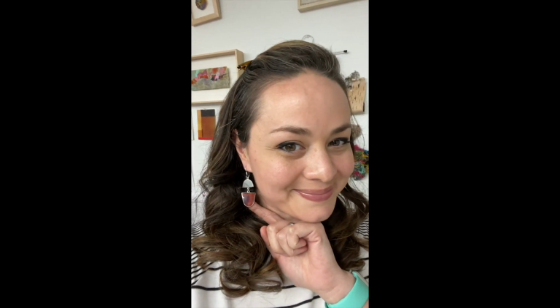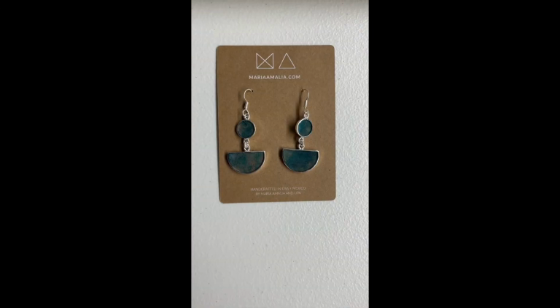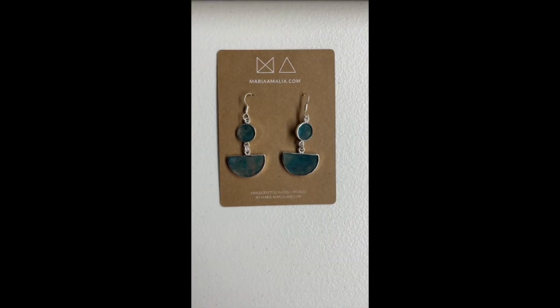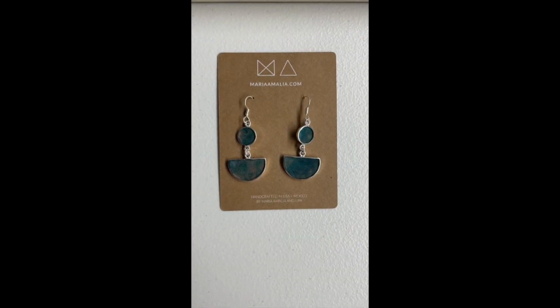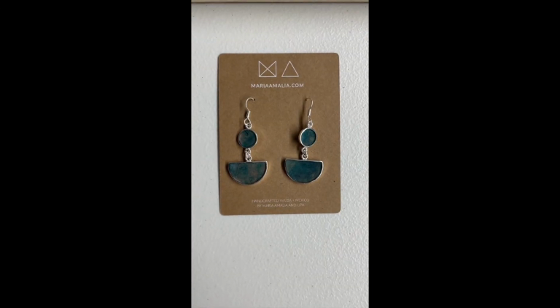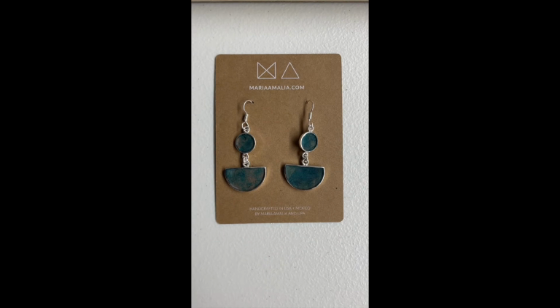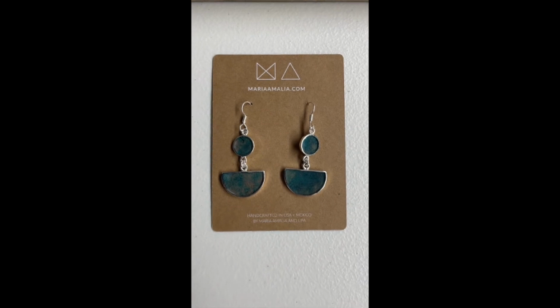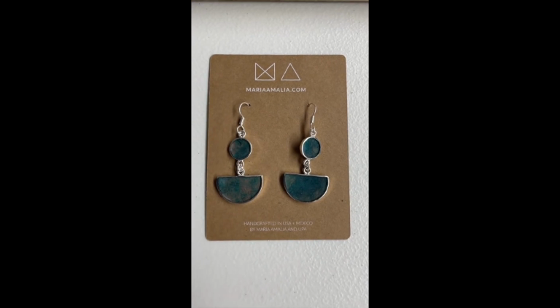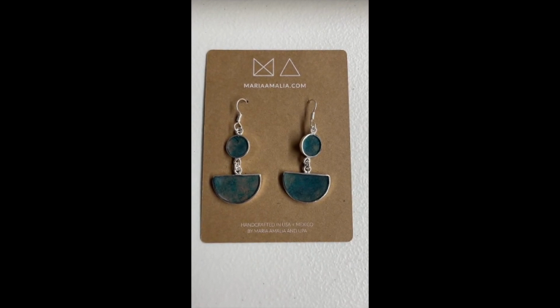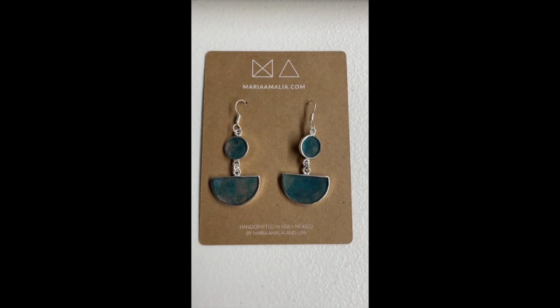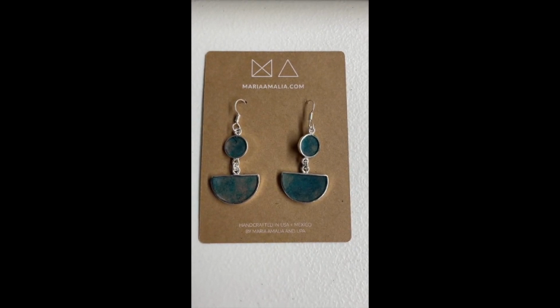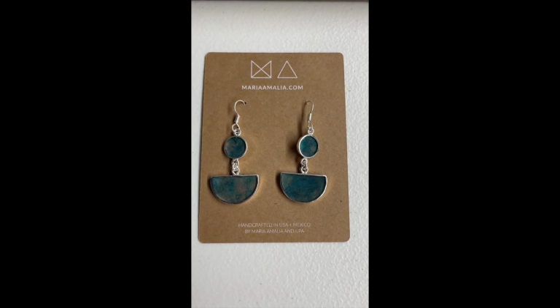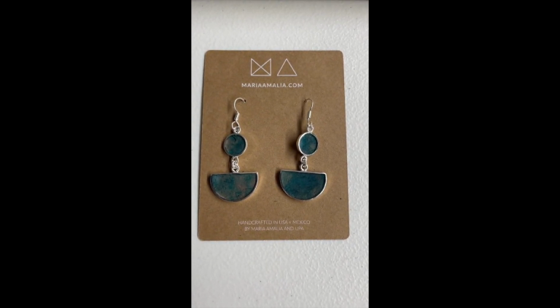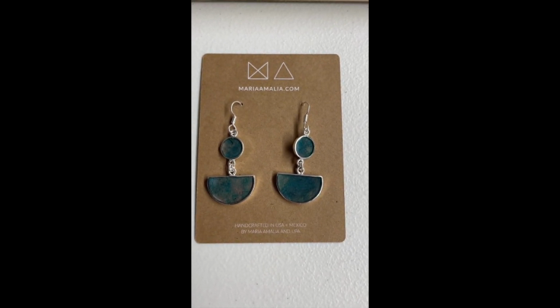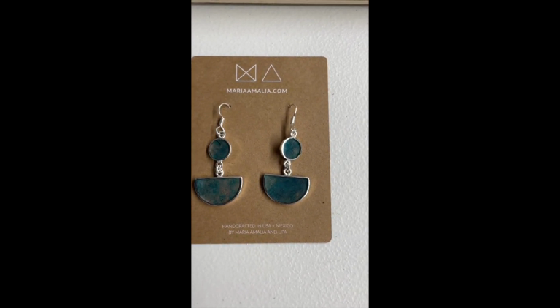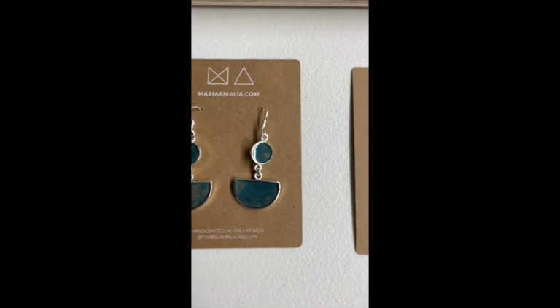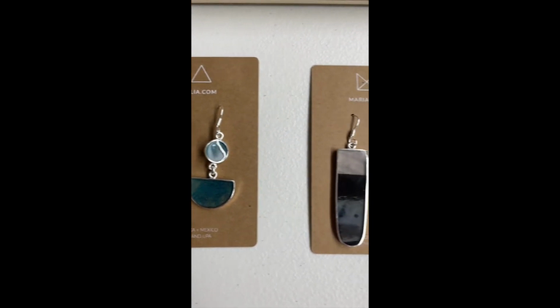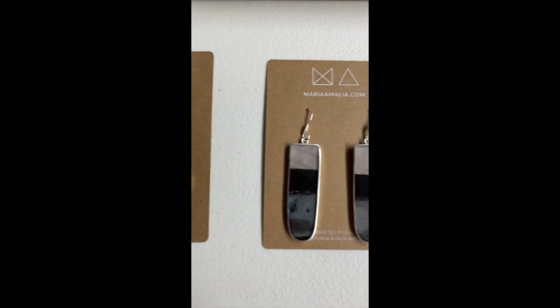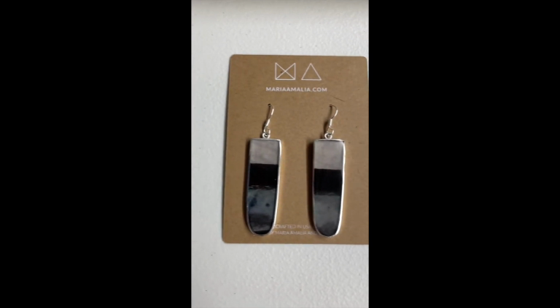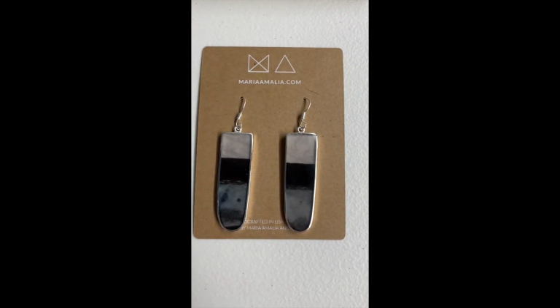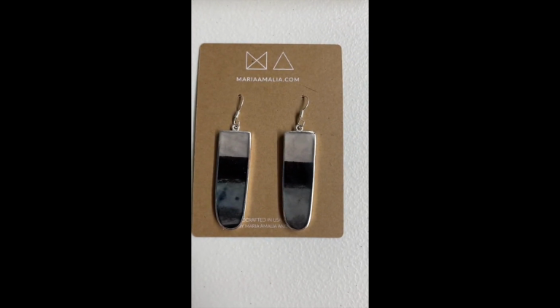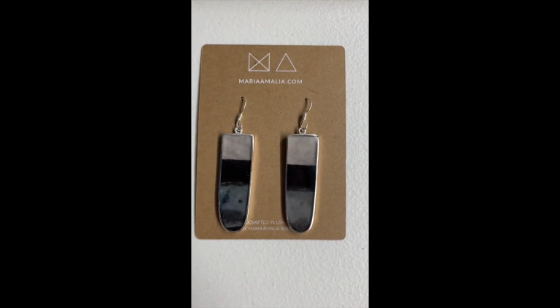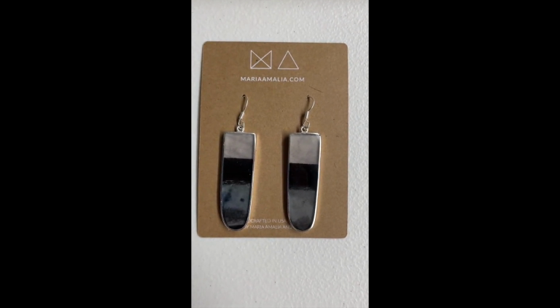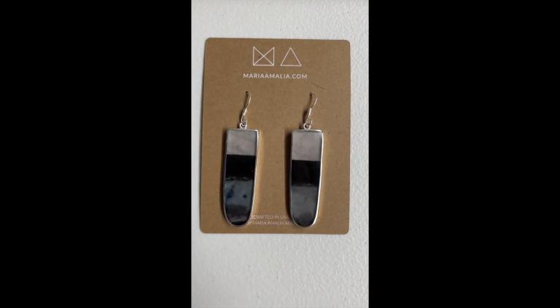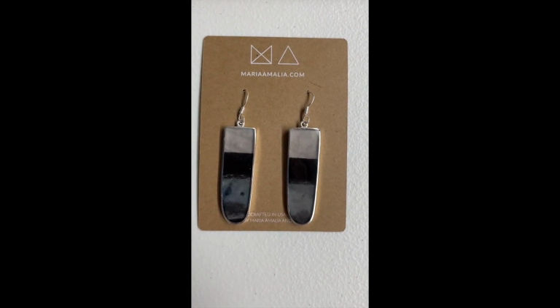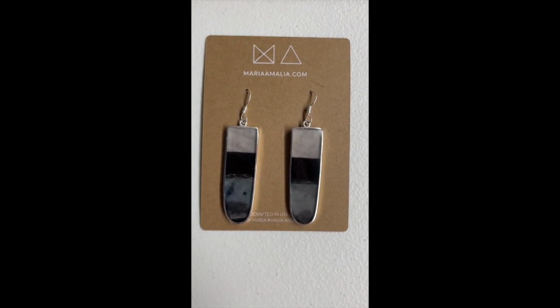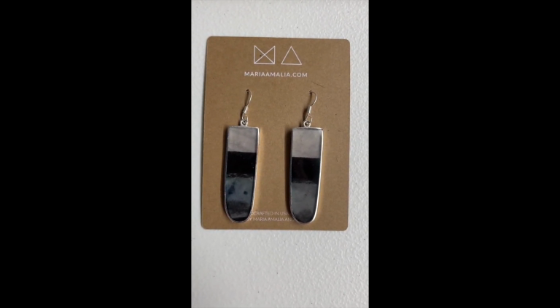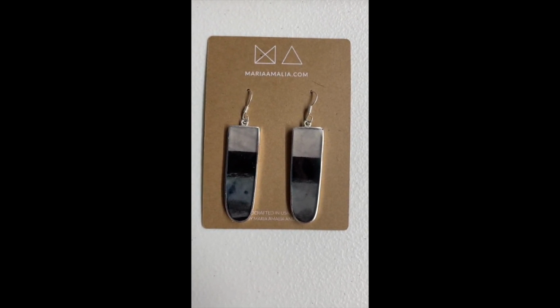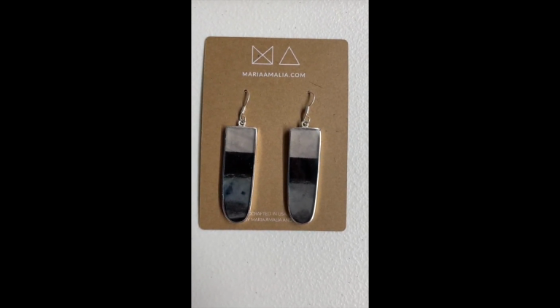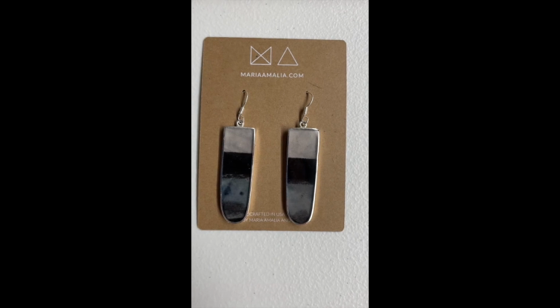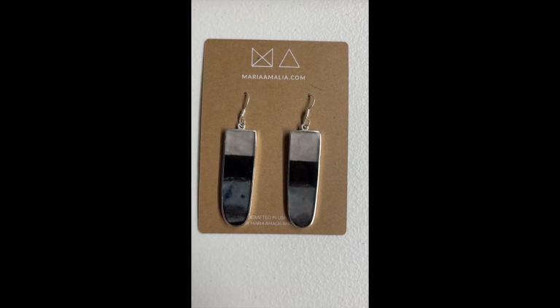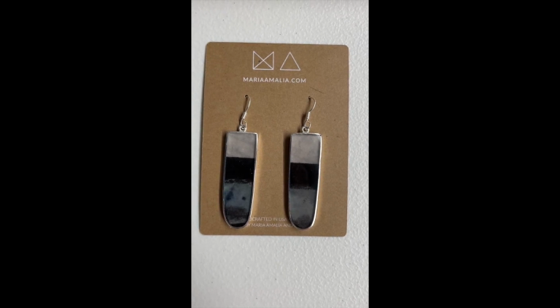And finally, we have the Bosque Verde, which is a beautiful teal color, and the Linea Negra earrings, which I love so much. They have black ink in them.